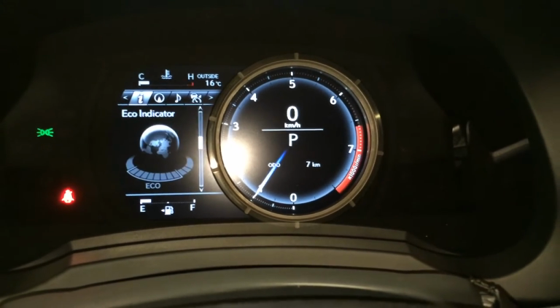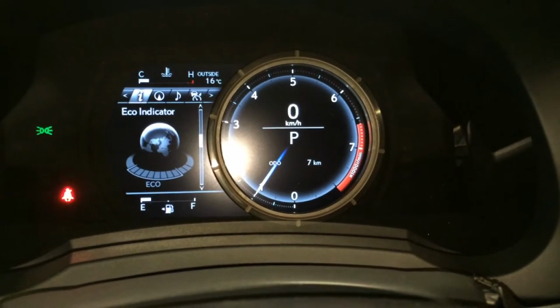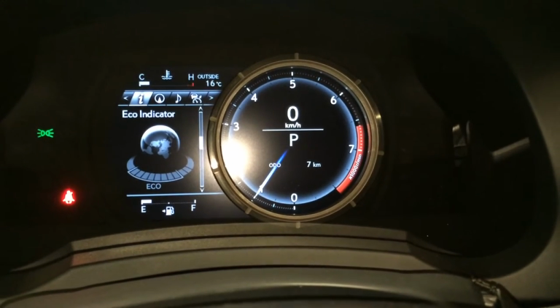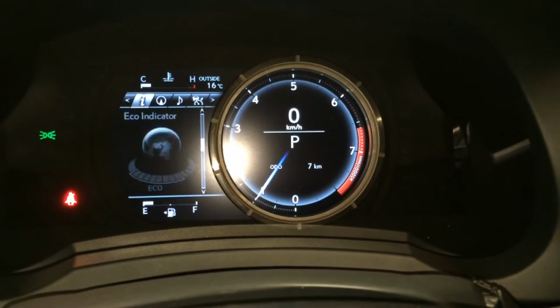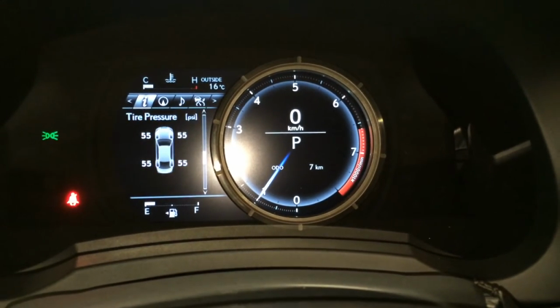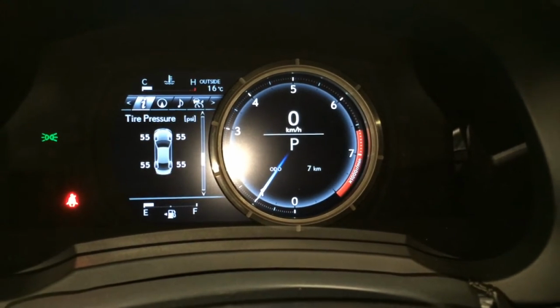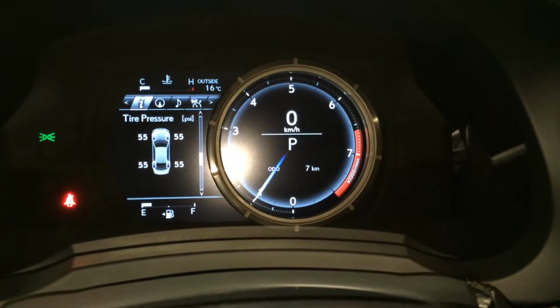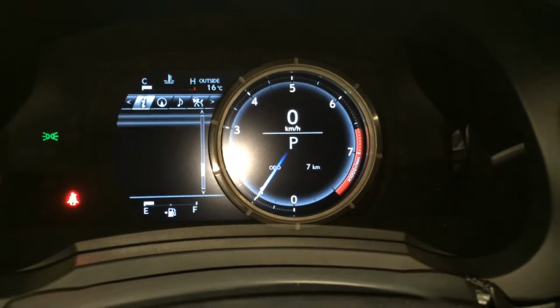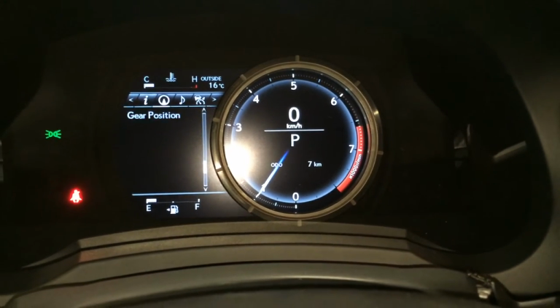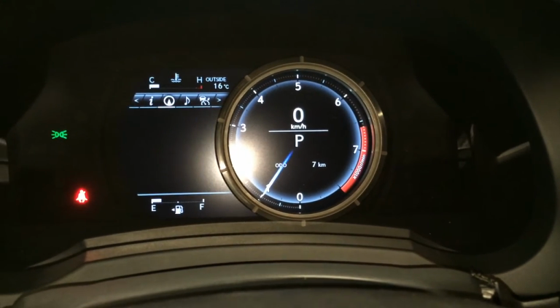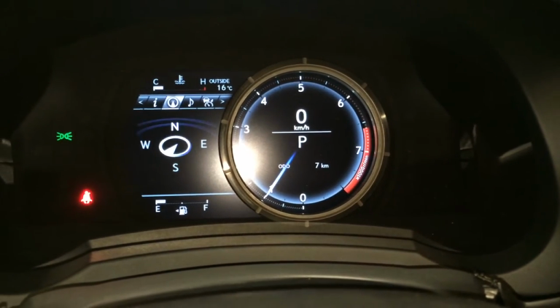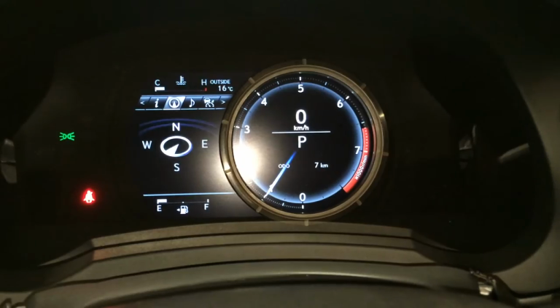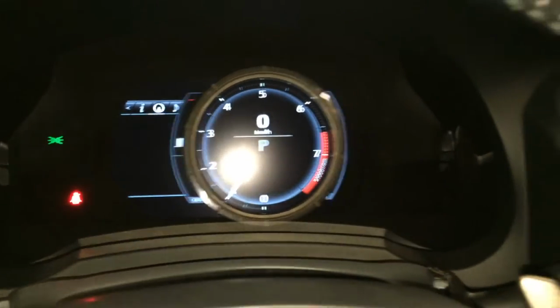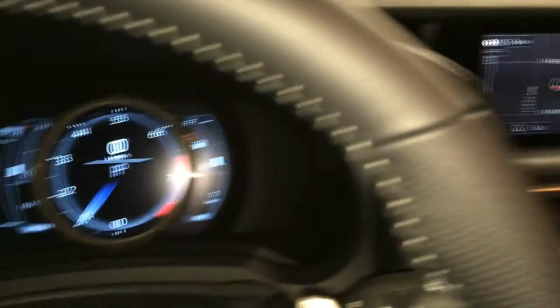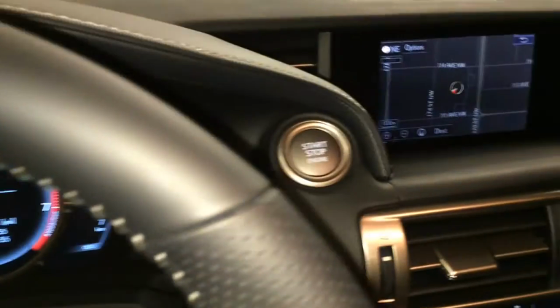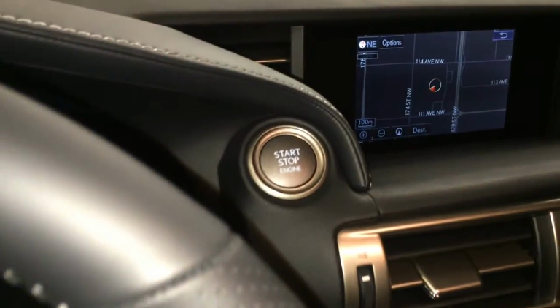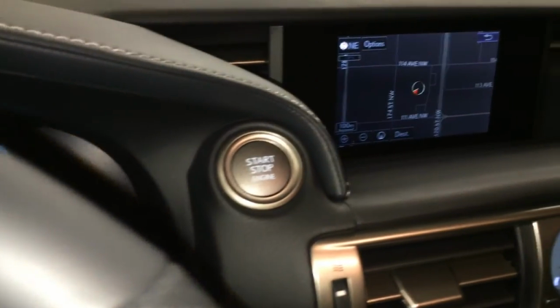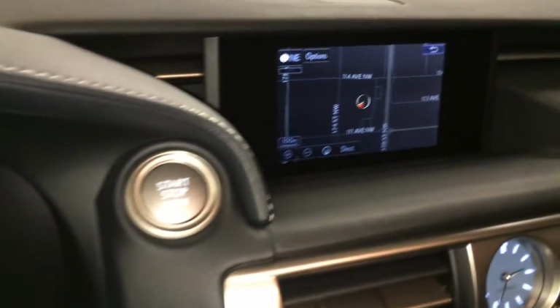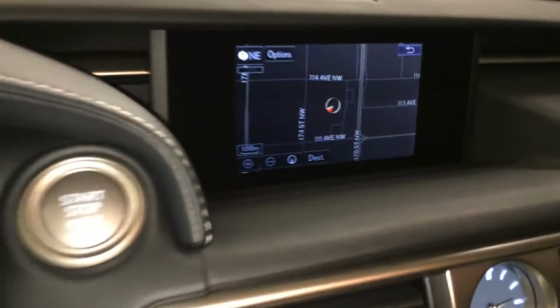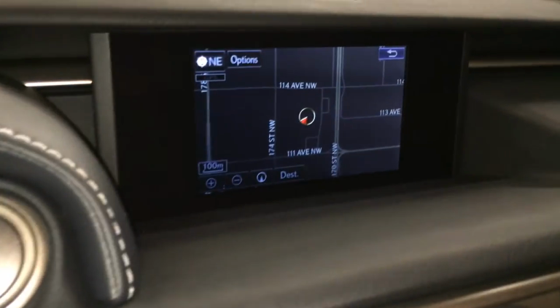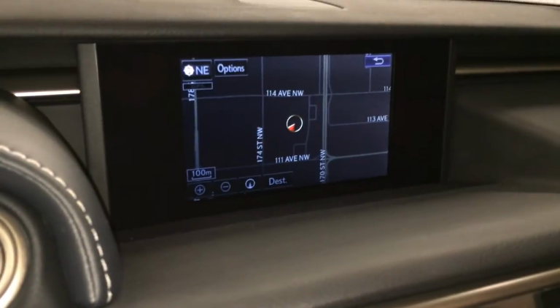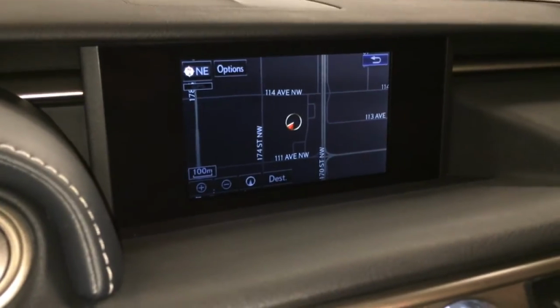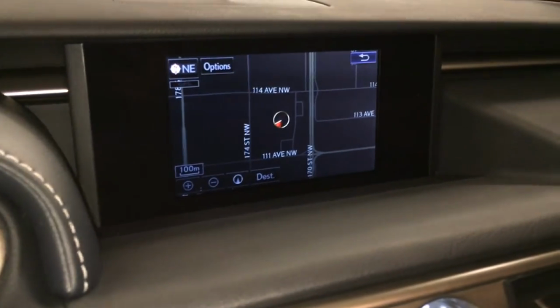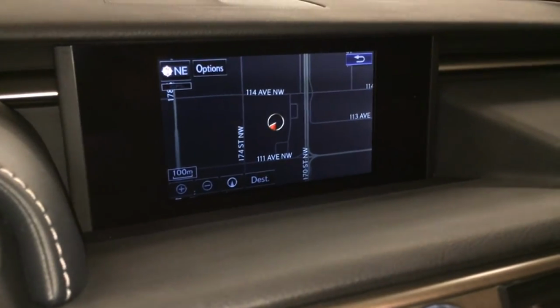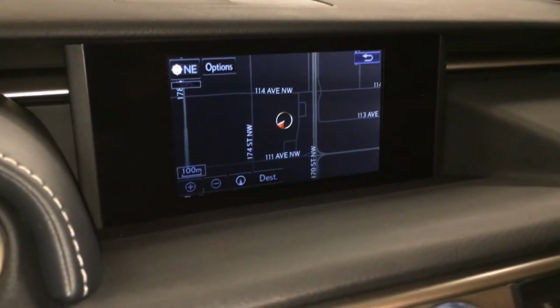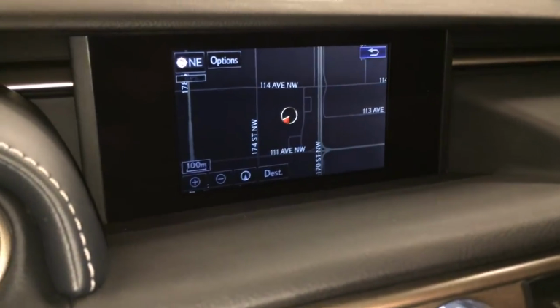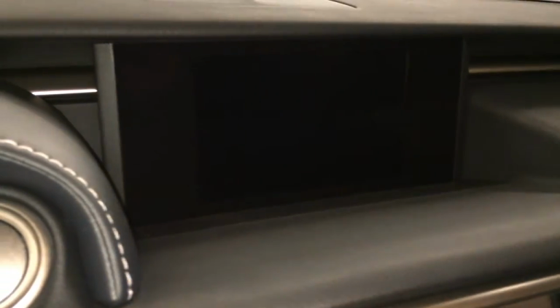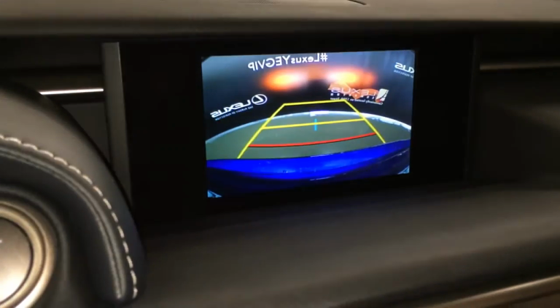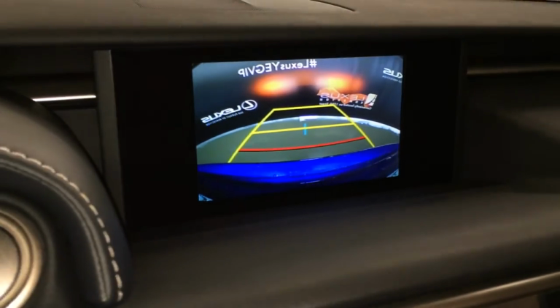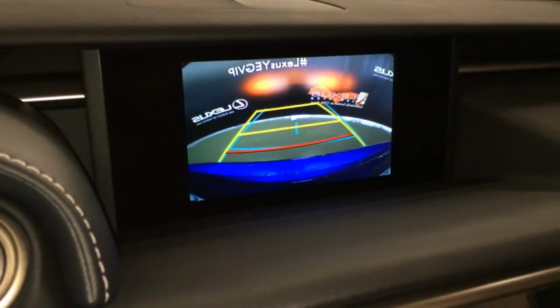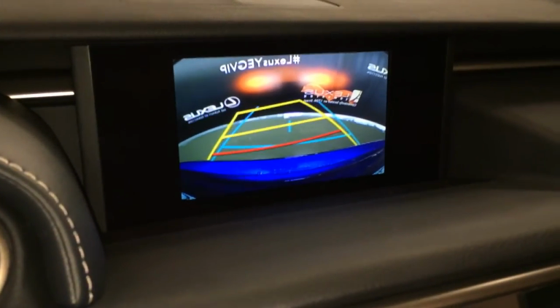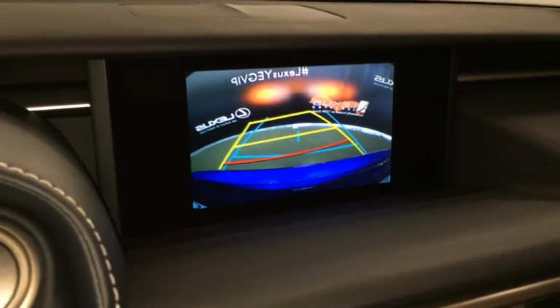Cruising range indicator, eco indicator, direct tire pressure monitoring system and your compass. Engine start and stop button. Voice activated navigation system. Backup camera with grid lines.